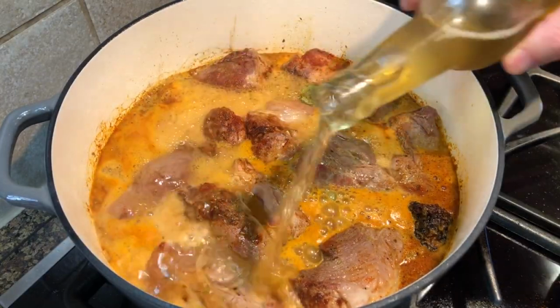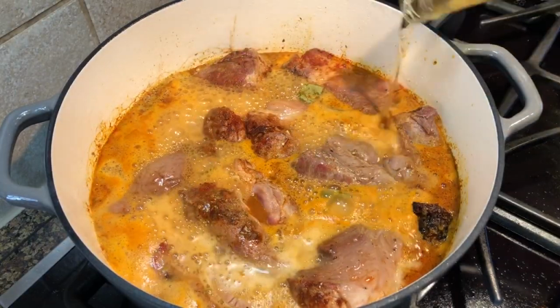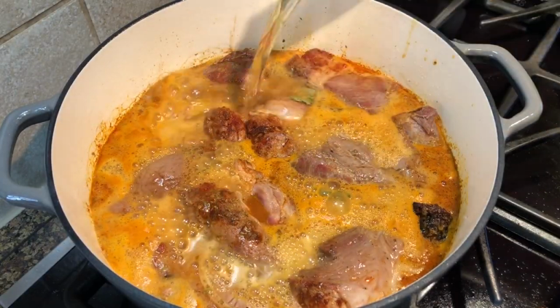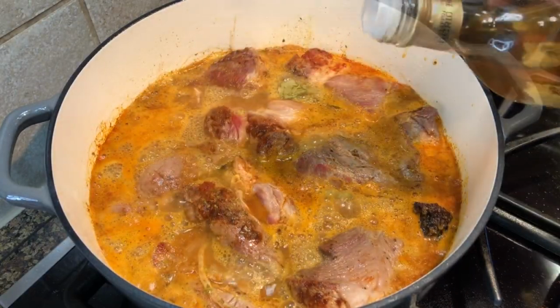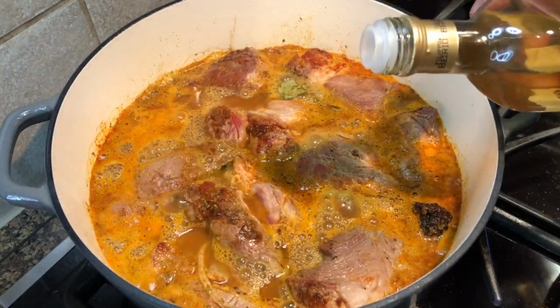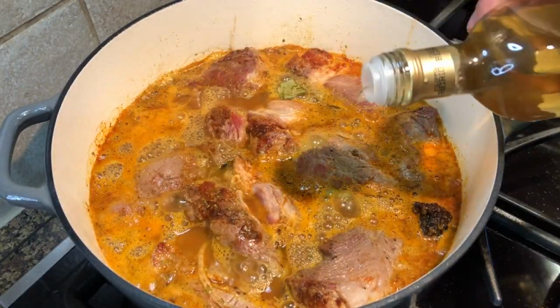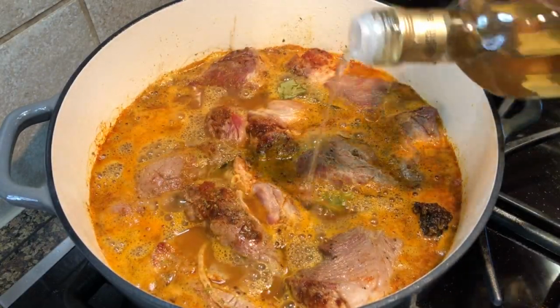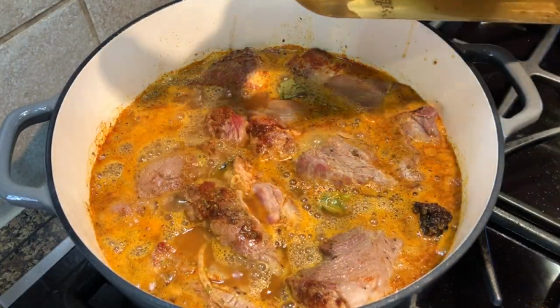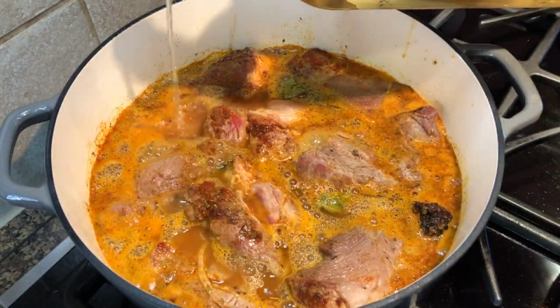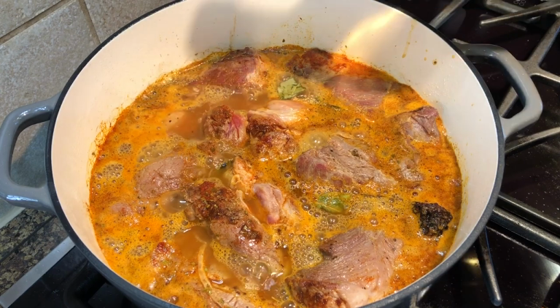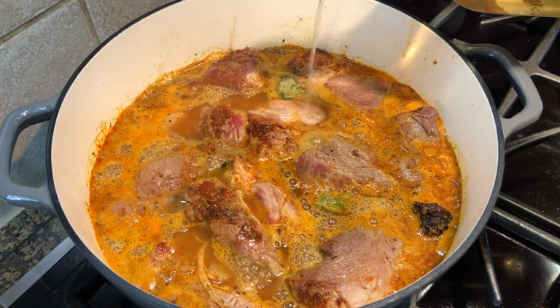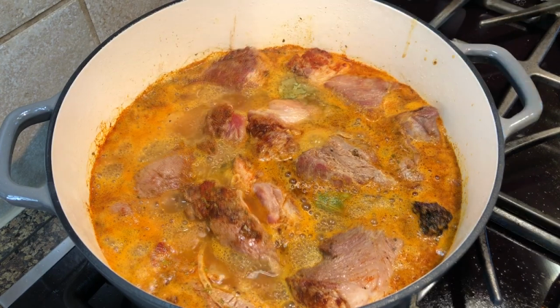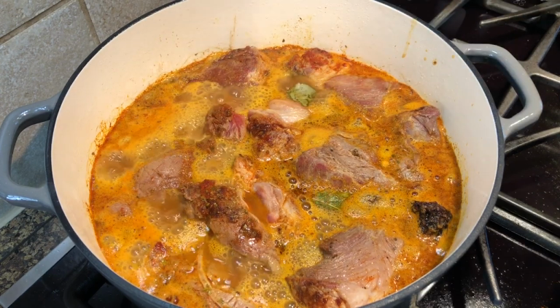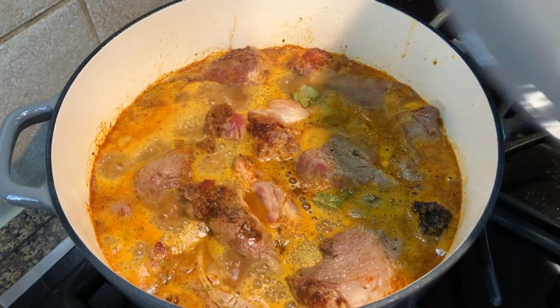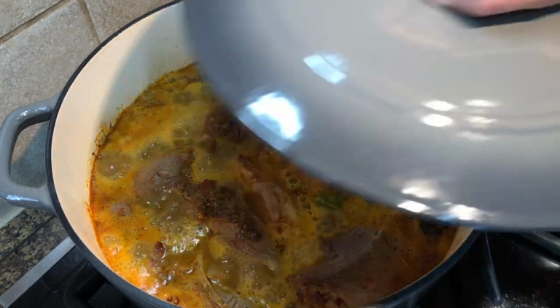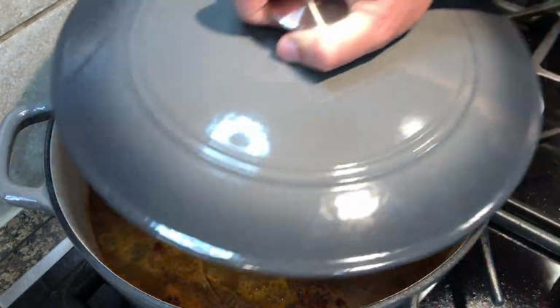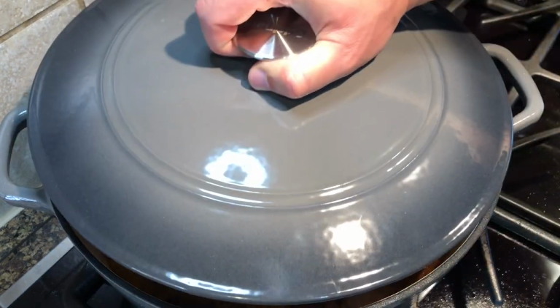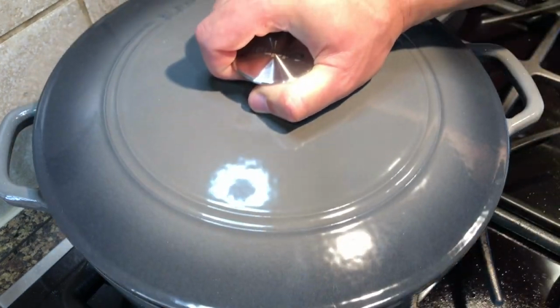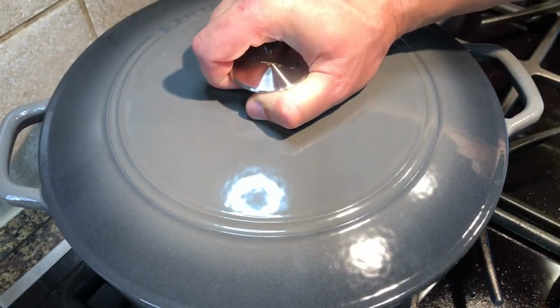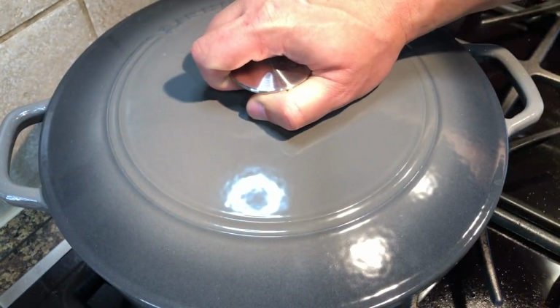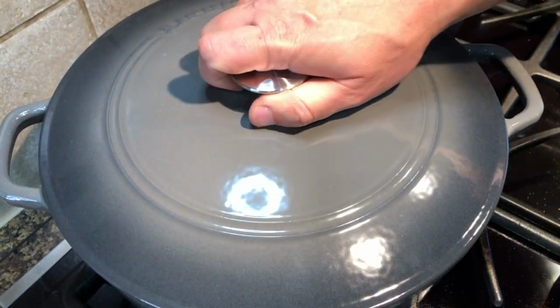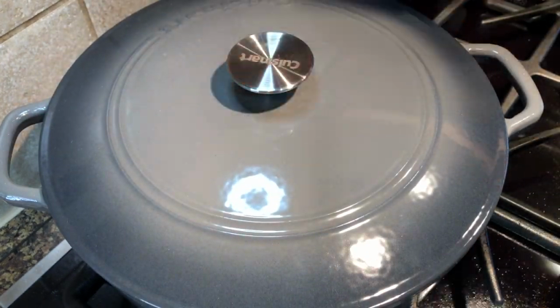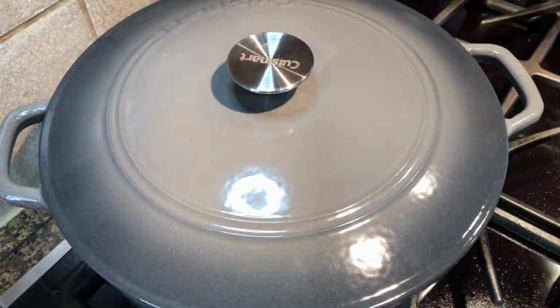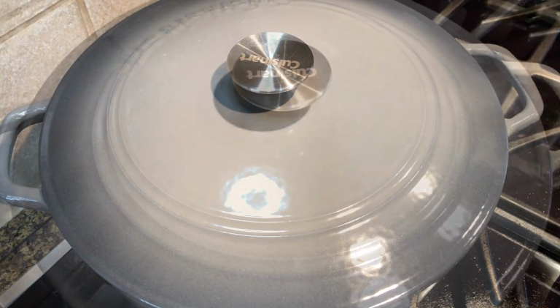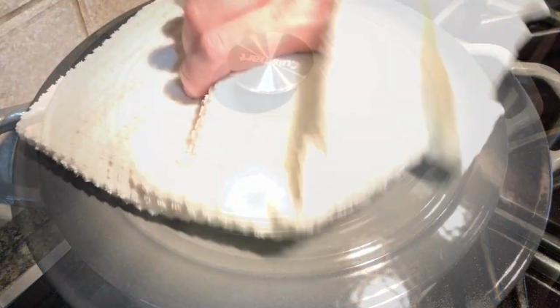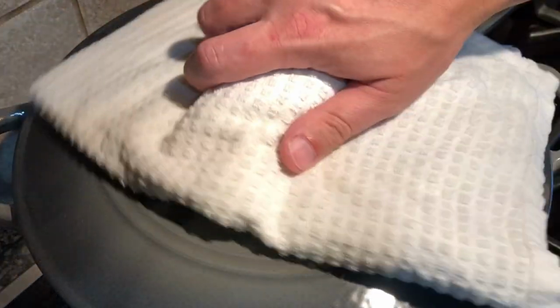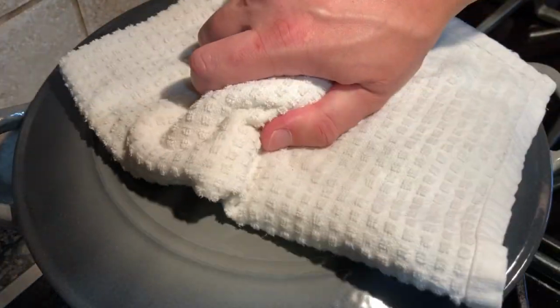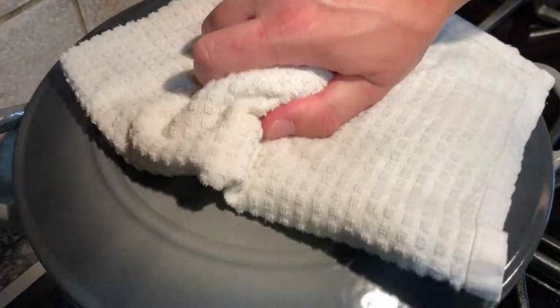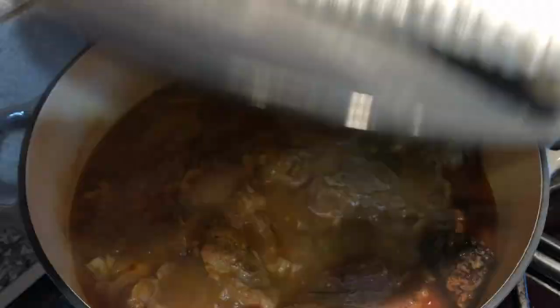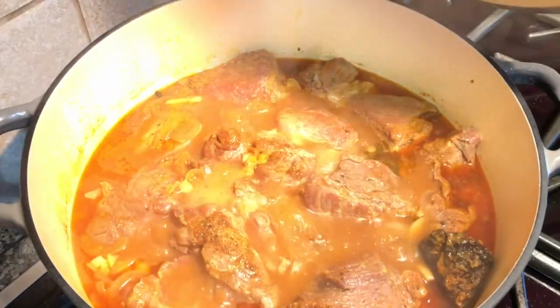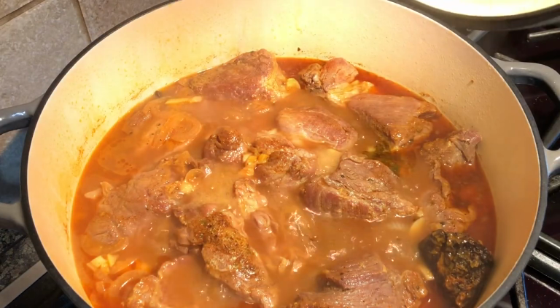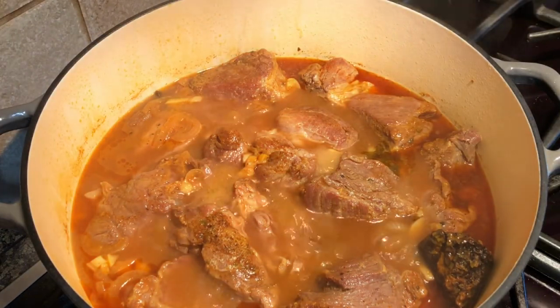I also like to add a small splash of white wine vinegar. Bring it to a boil, then lower the heat to medium-low. Cover the pan and let it braise for one and a half to two hours.